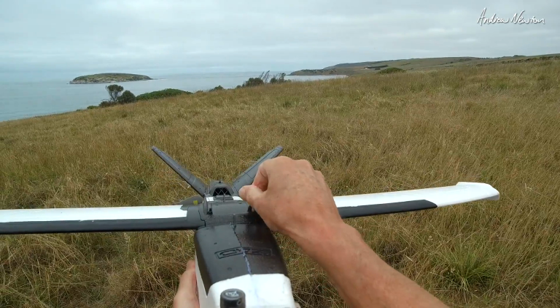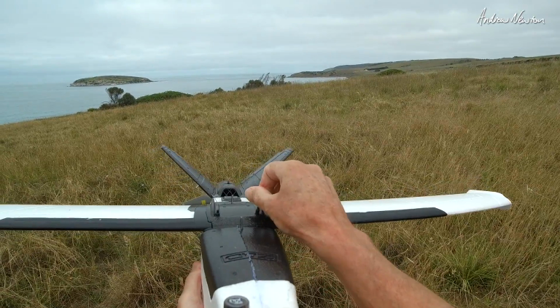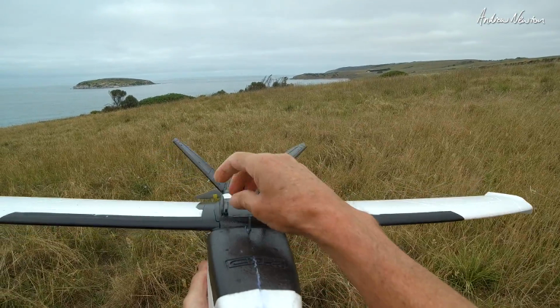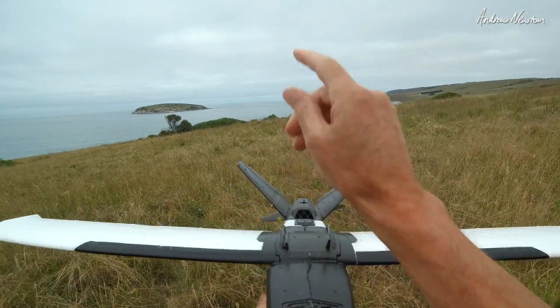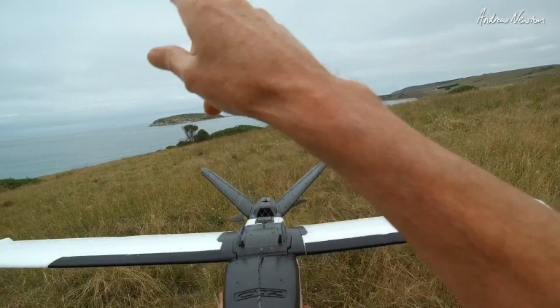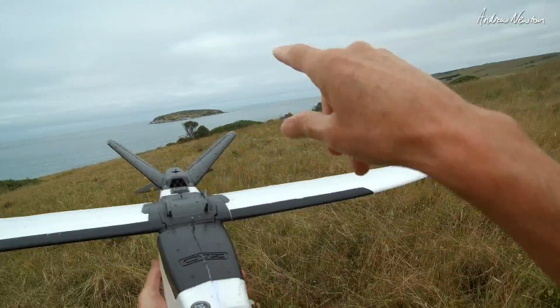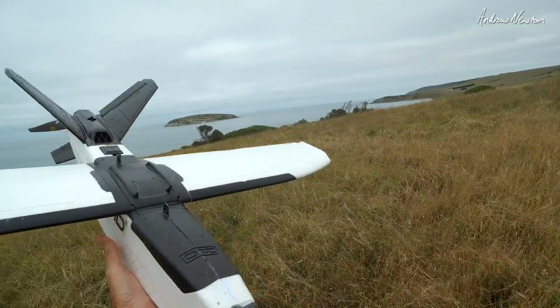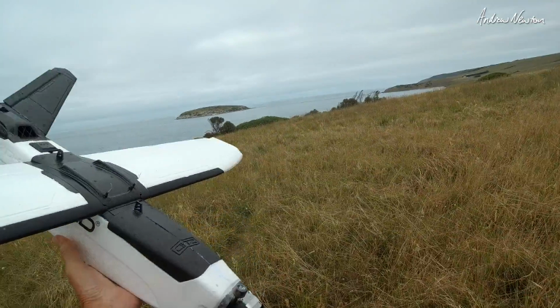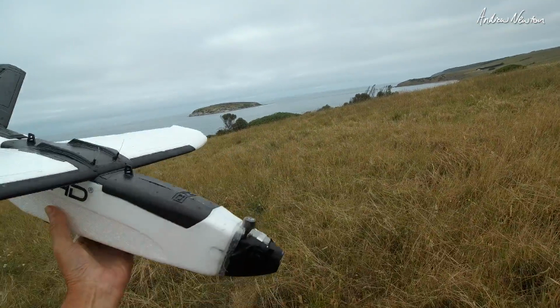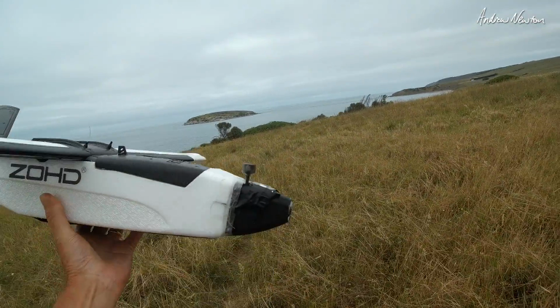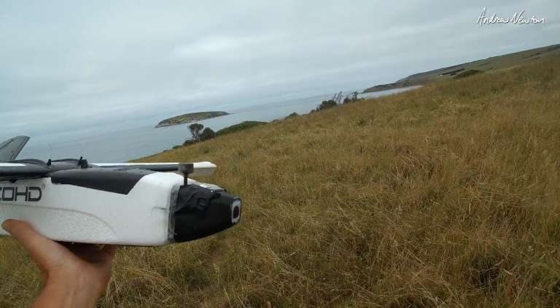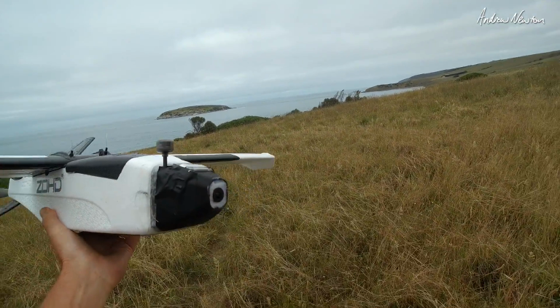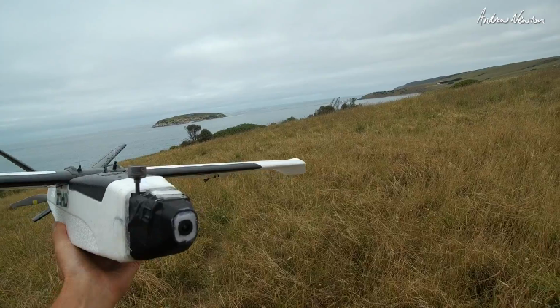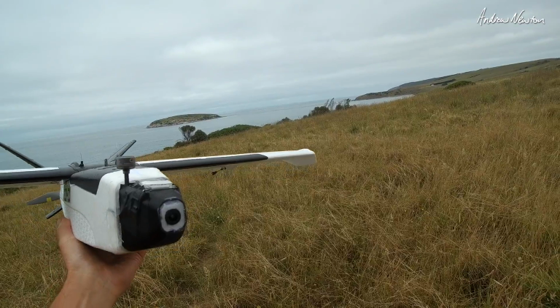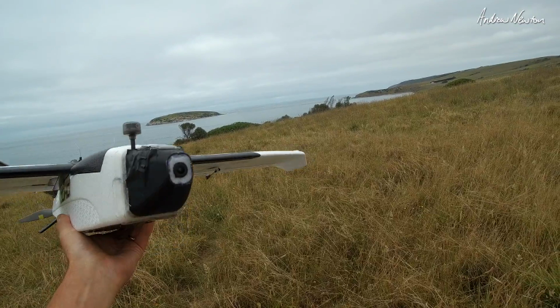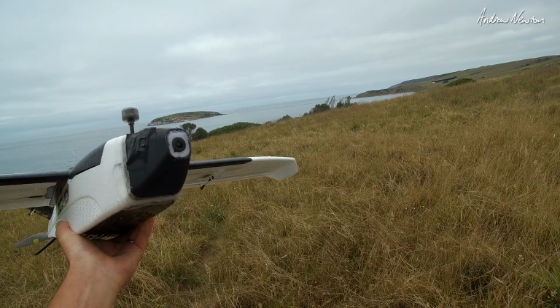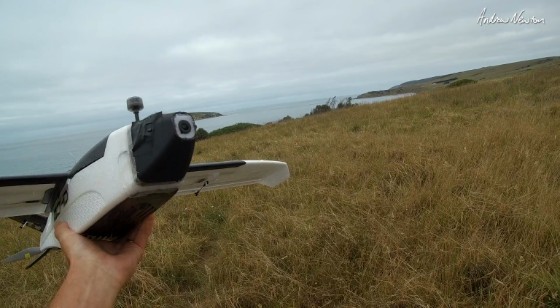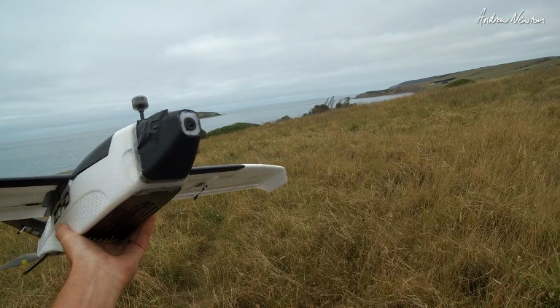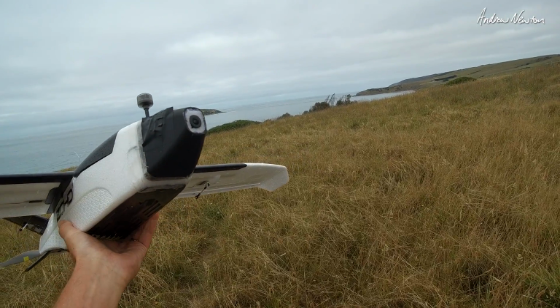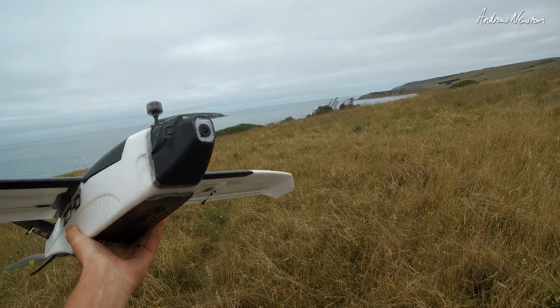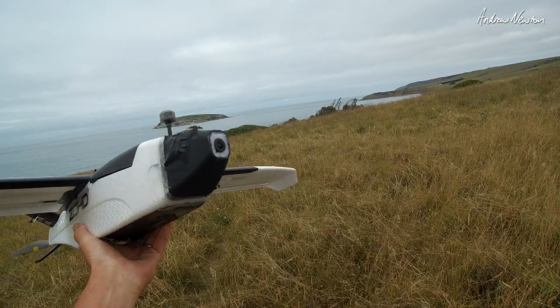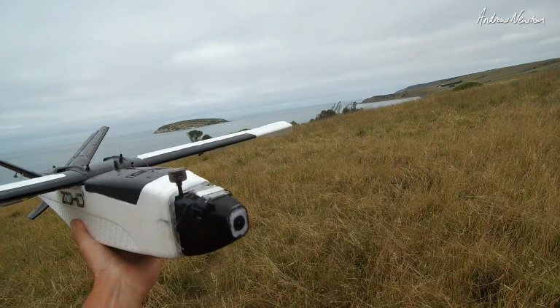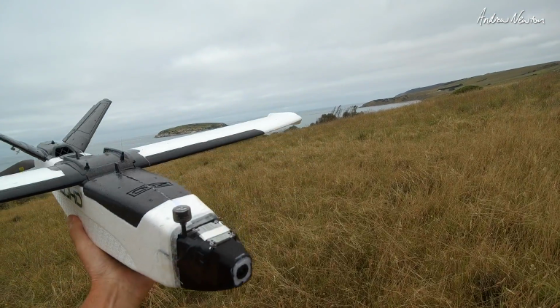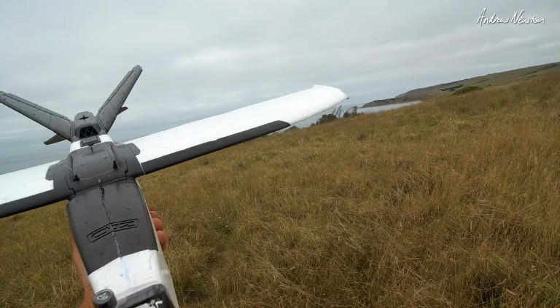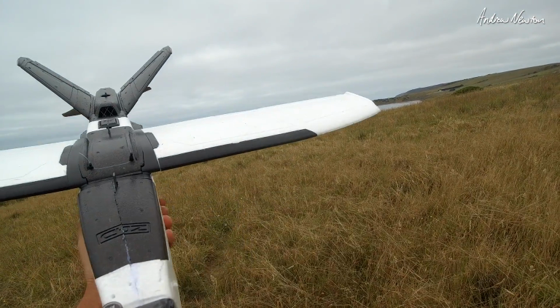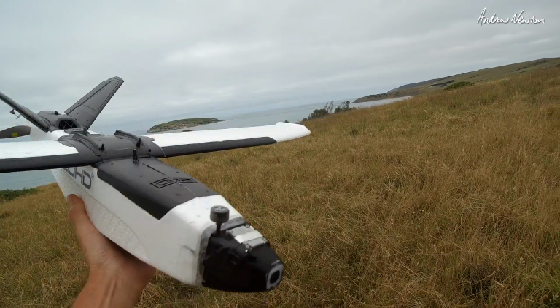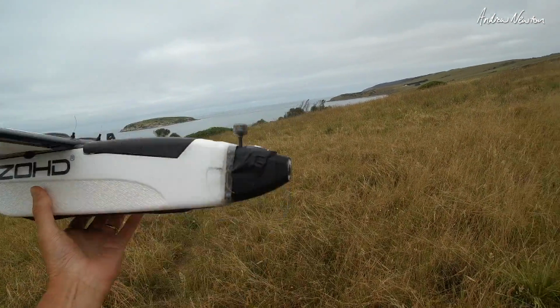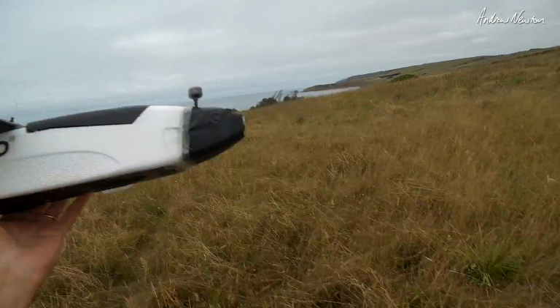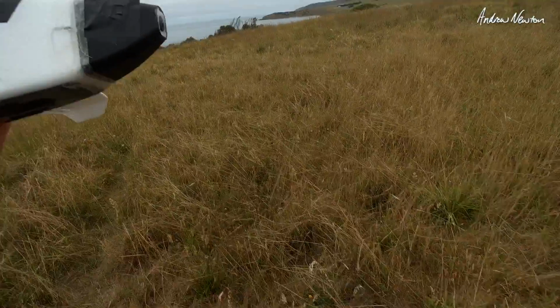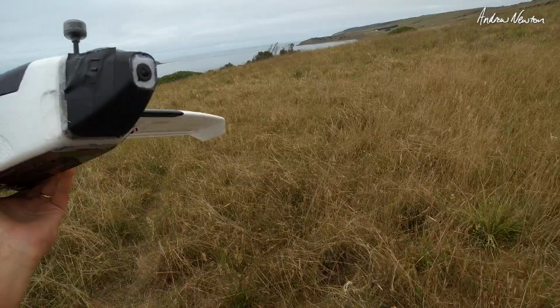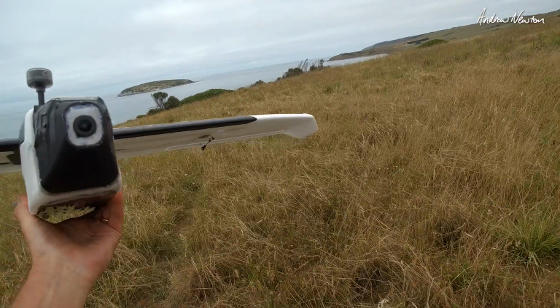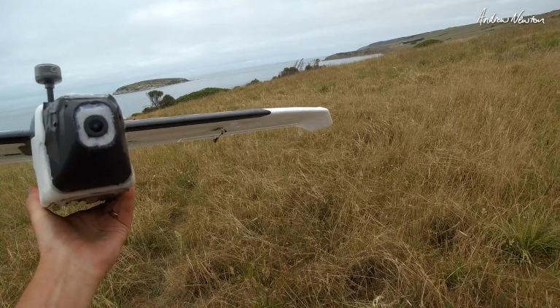What I'm going to do is just fly out, put it into loiter, and keep an eye on the efficiency on the screen and see if we can compare it later on. So let's go.